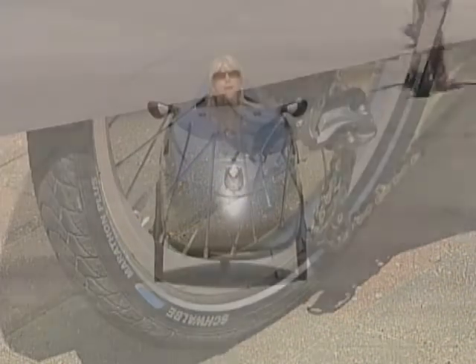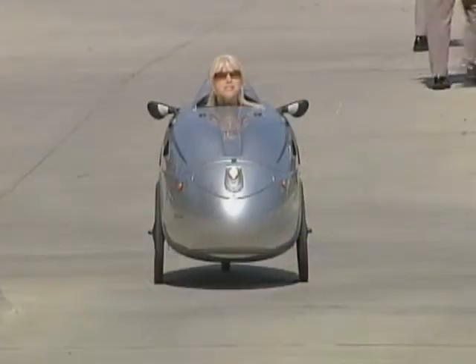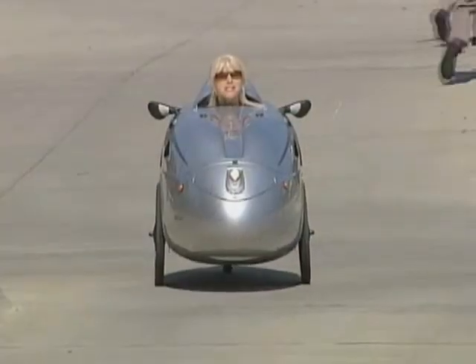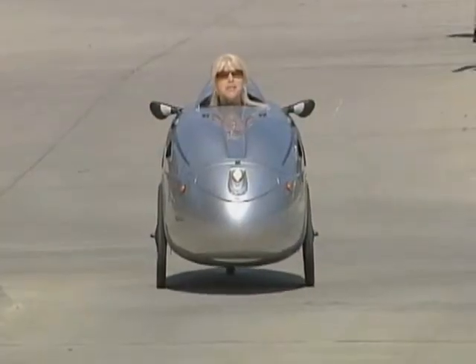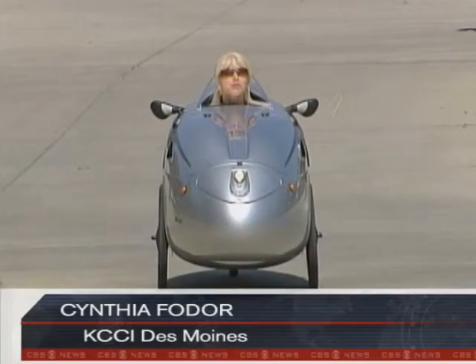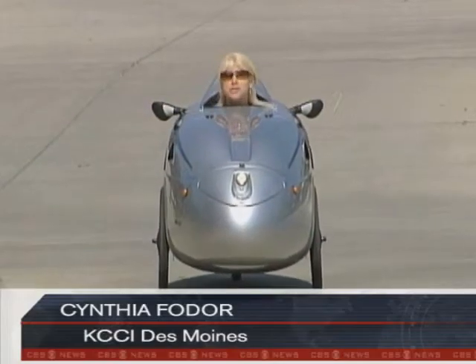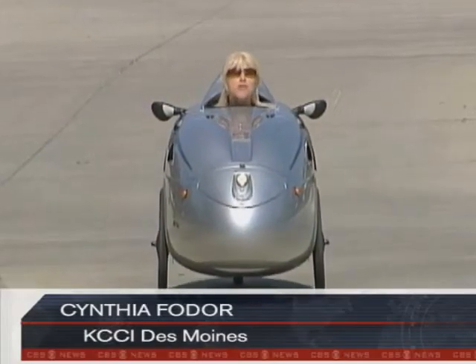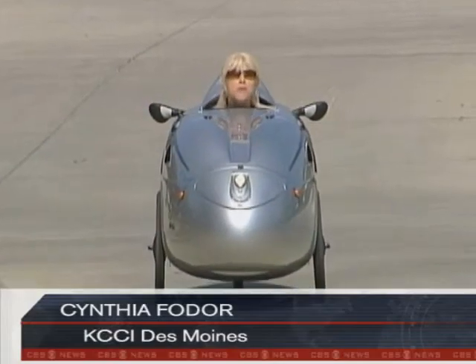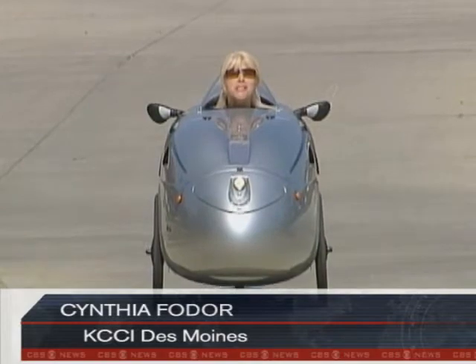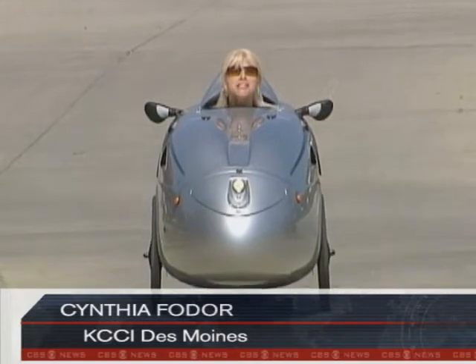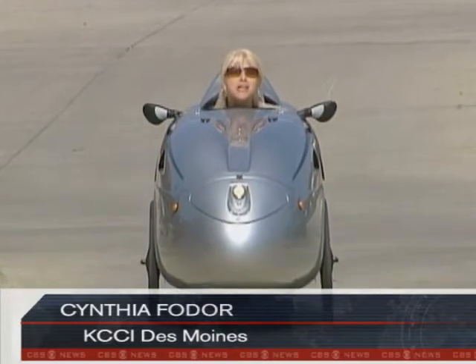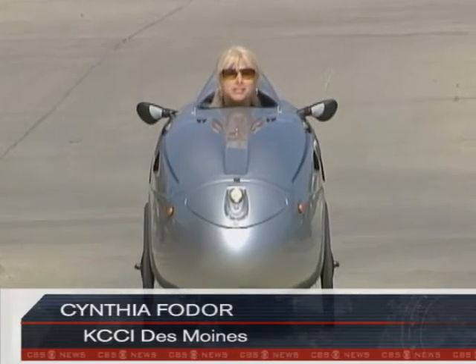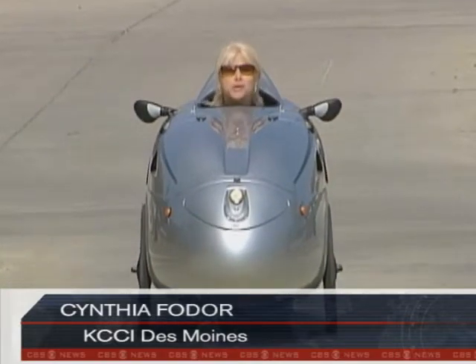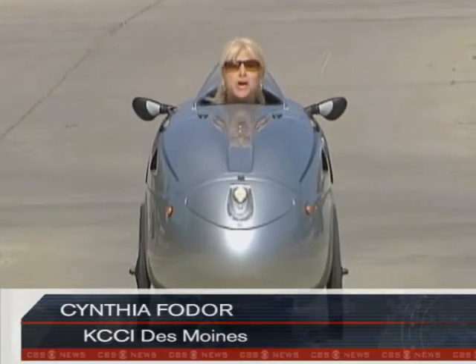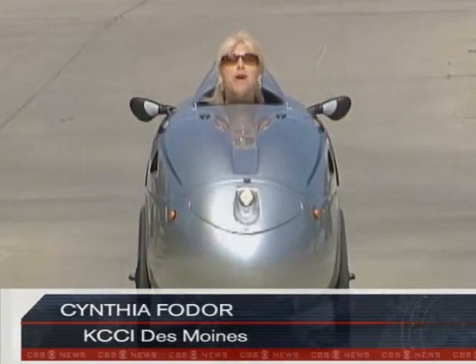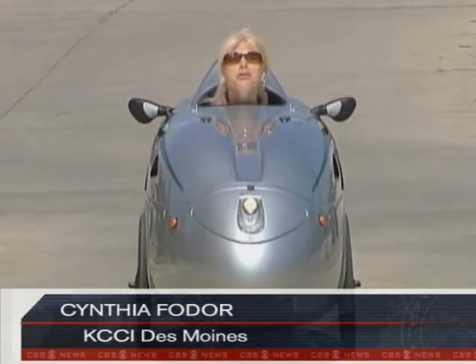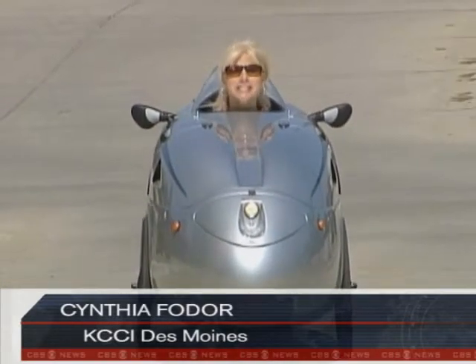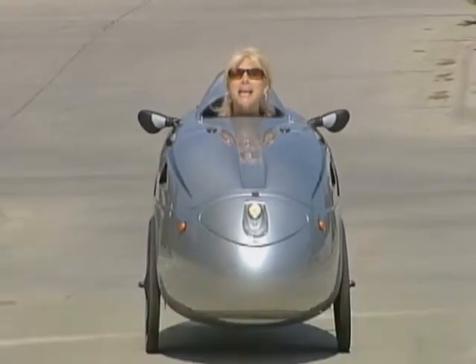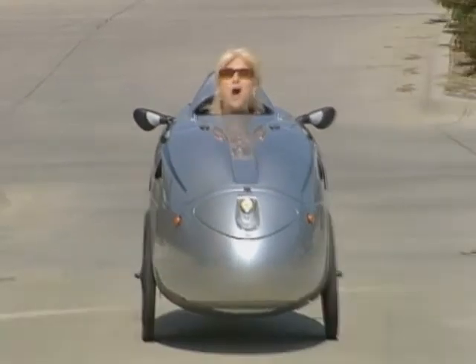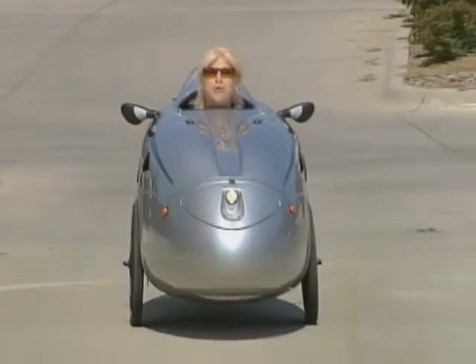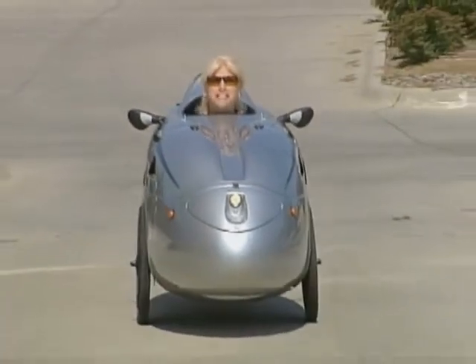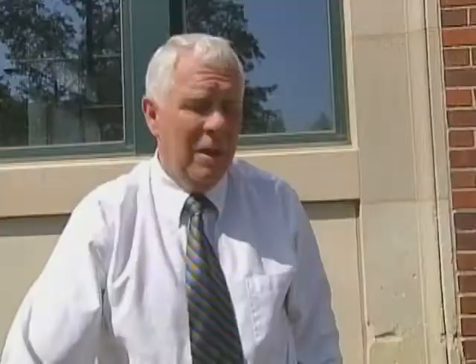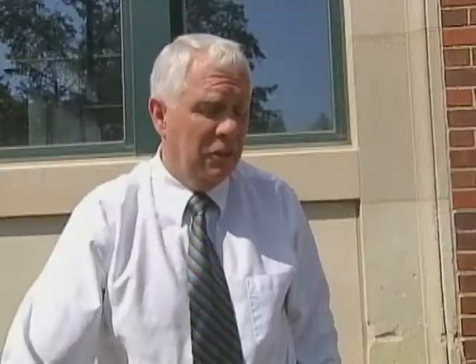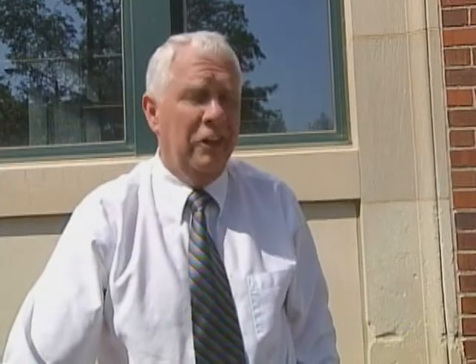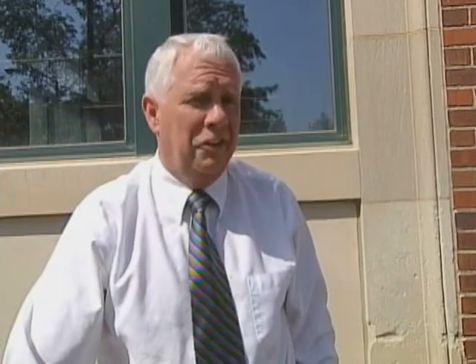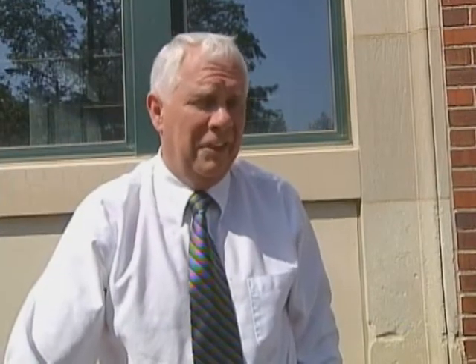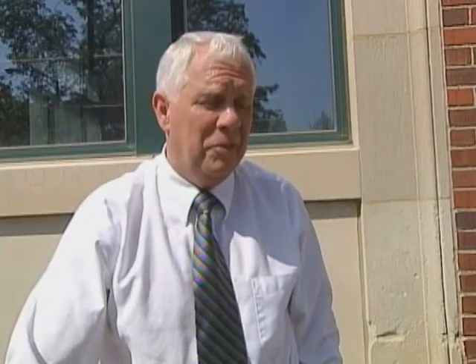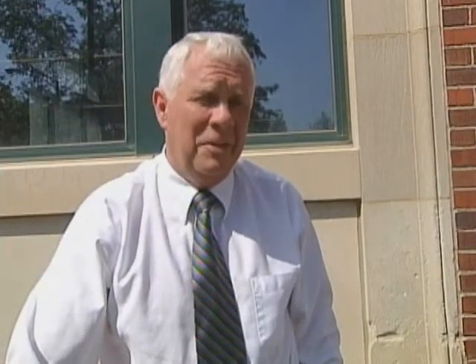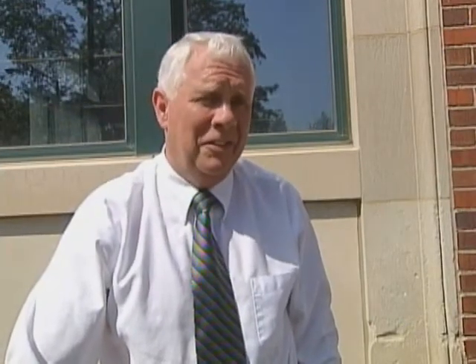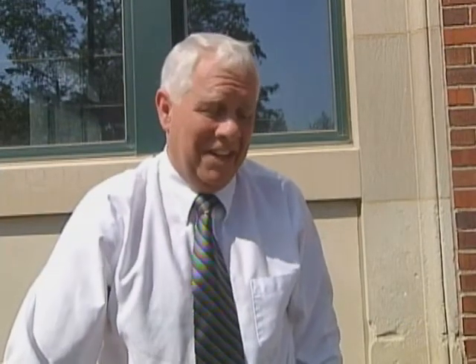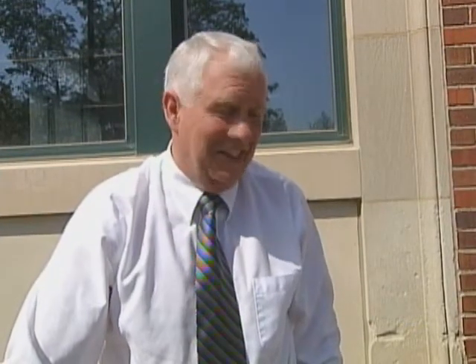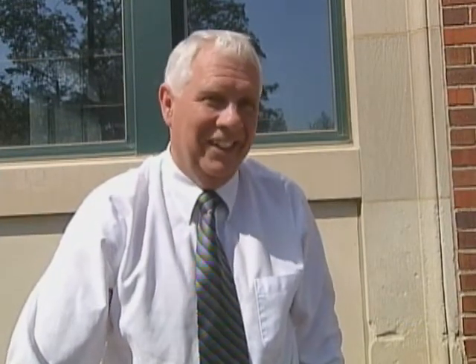Miller says he's saving hundreds of dollars a month in gasoline costs, since it only costs about 3 cents a day to operate. Plus it's really good exercise — he's lost about 10 pounds since he started using it.